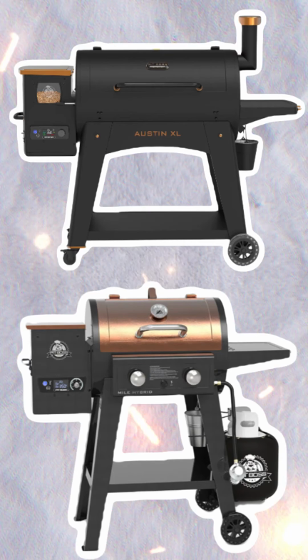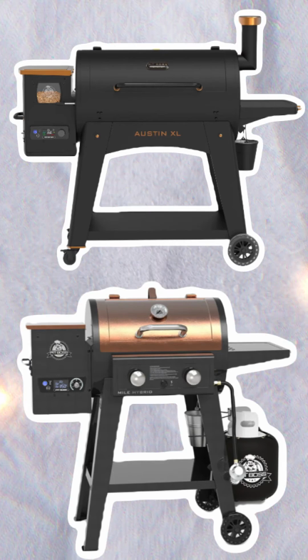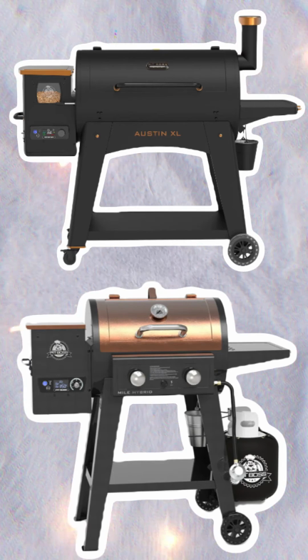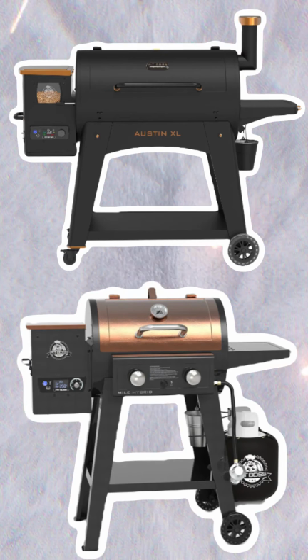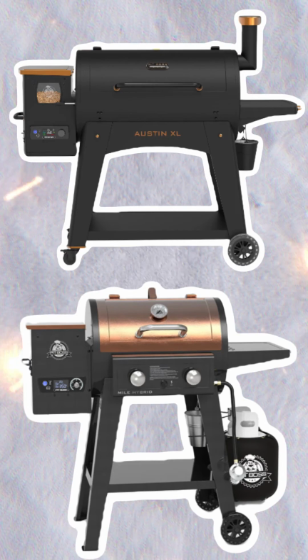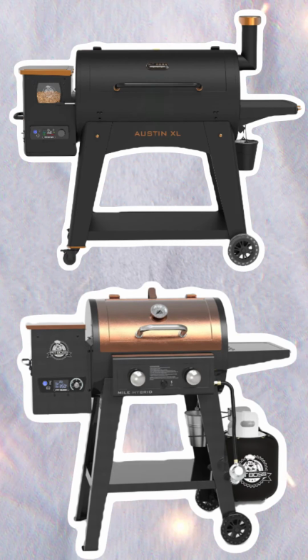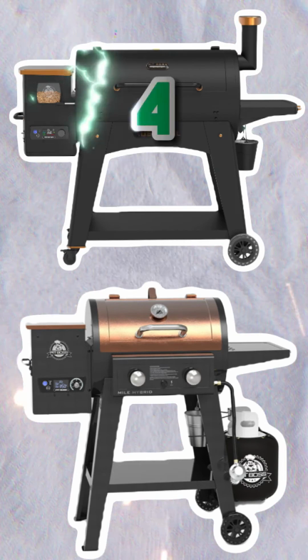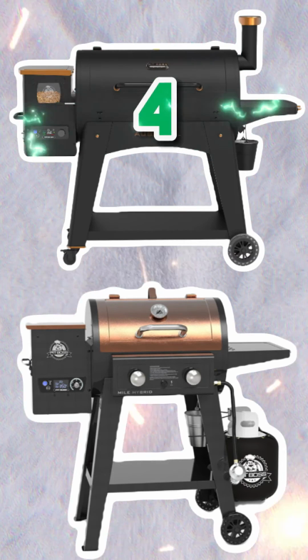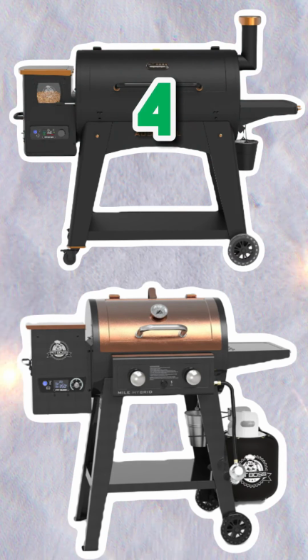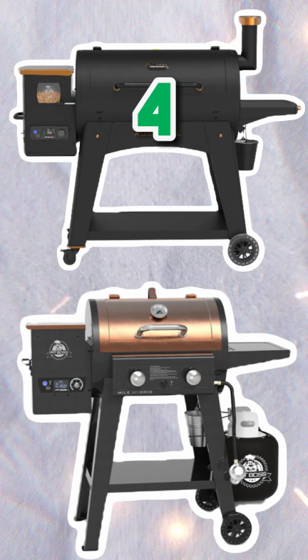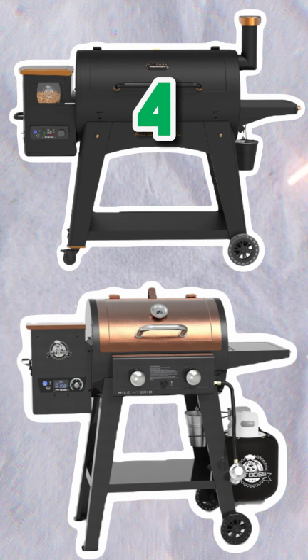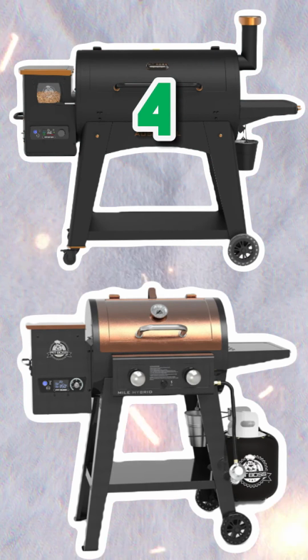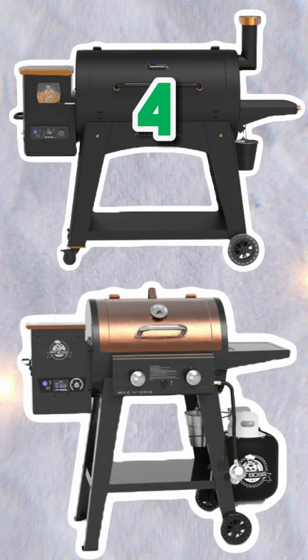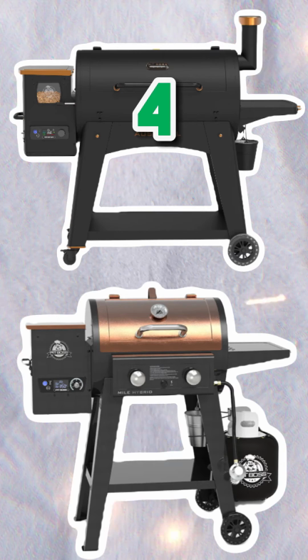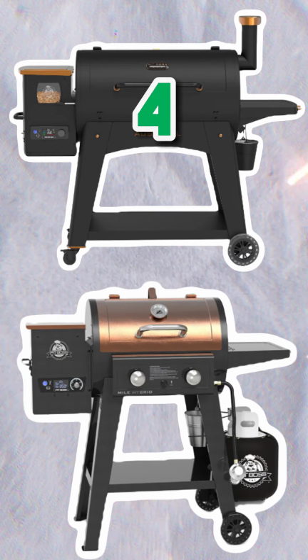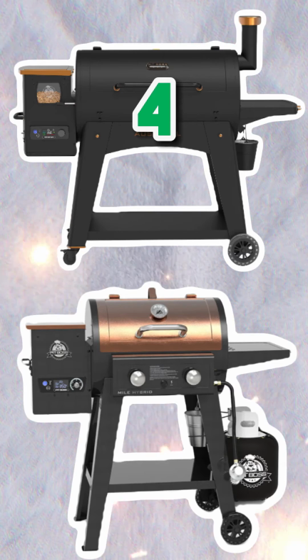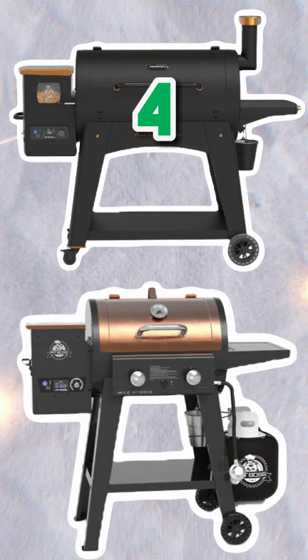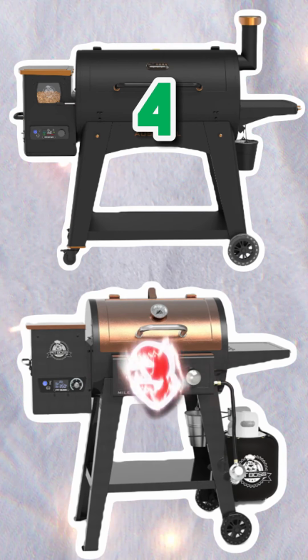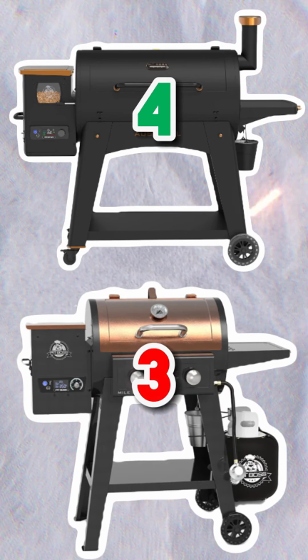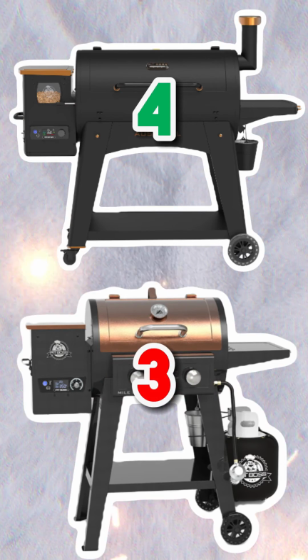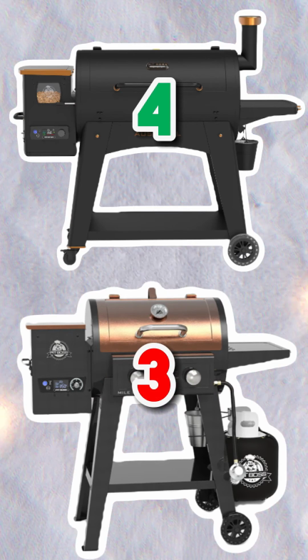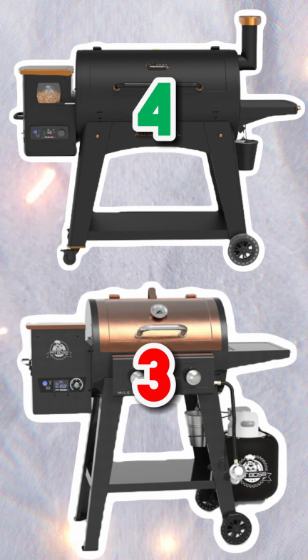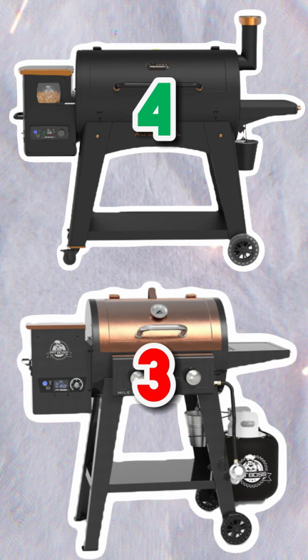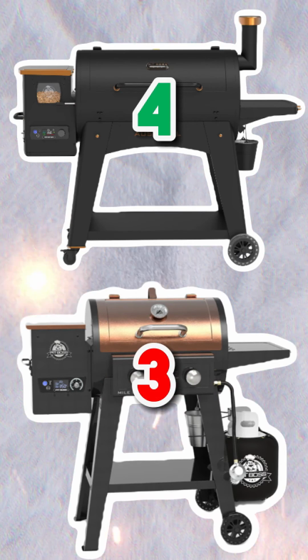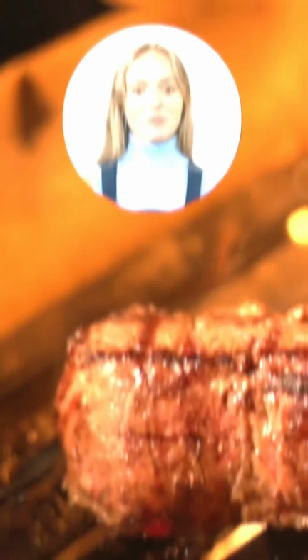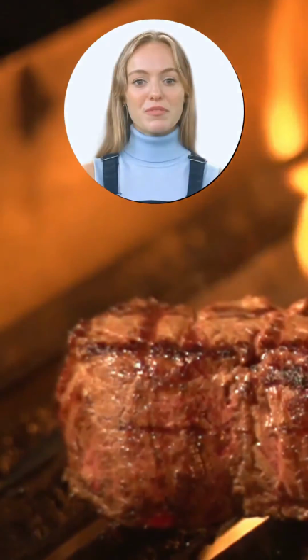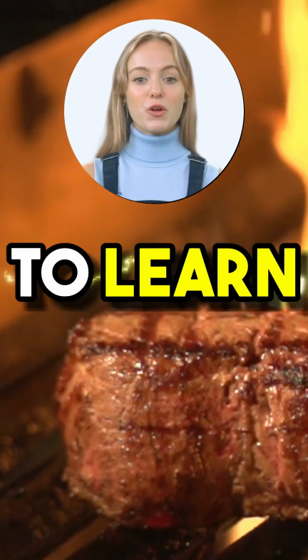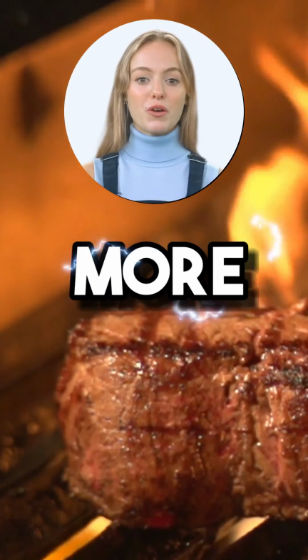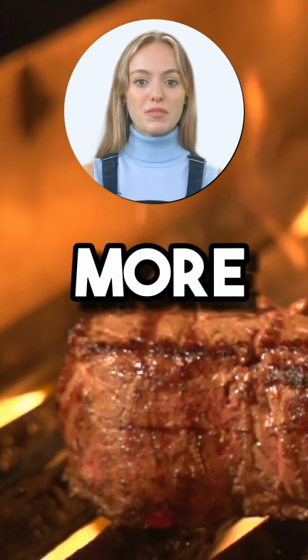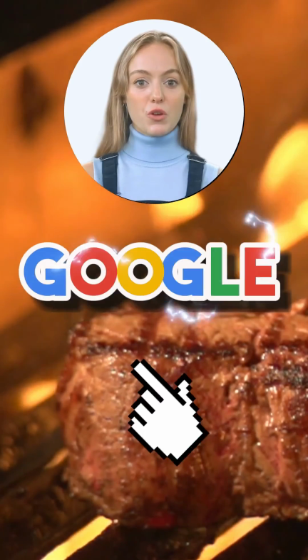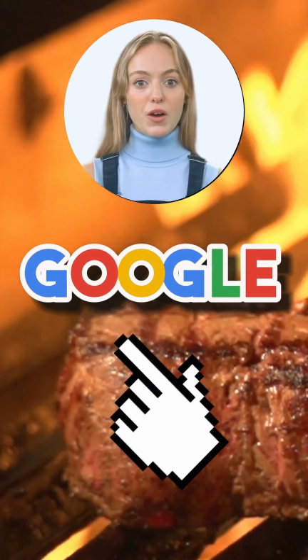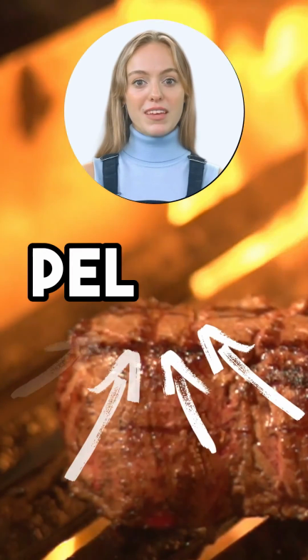Final Scores: It's a score of 4 to the Pit Boss Austin XL Onyx Edition, and a score of 3 to the Mile Hybrid Pellet Gas Combo. To learn more, Google Pell Heat.